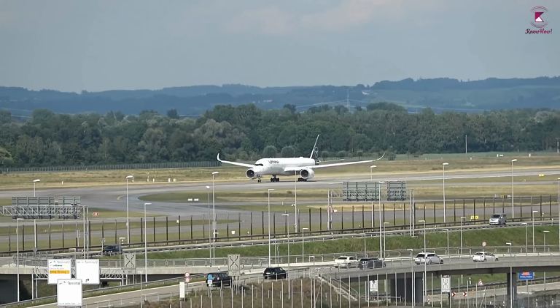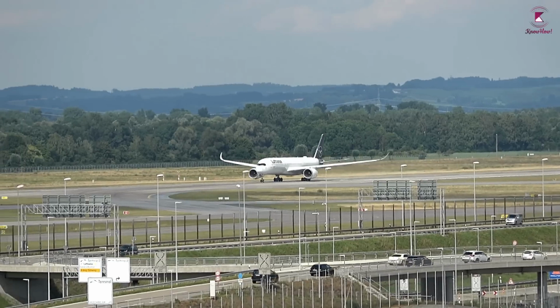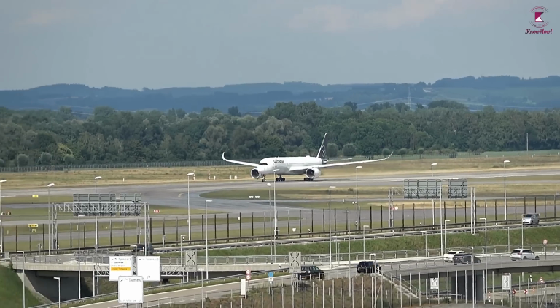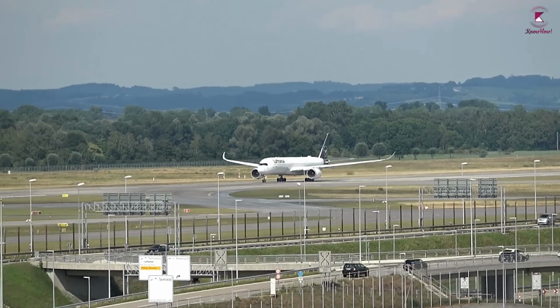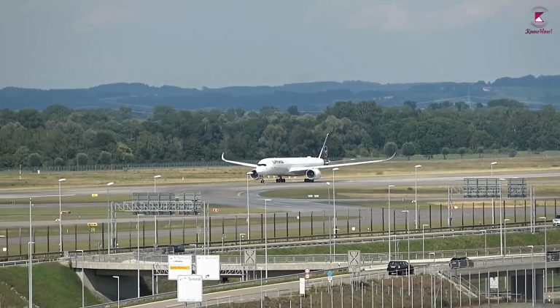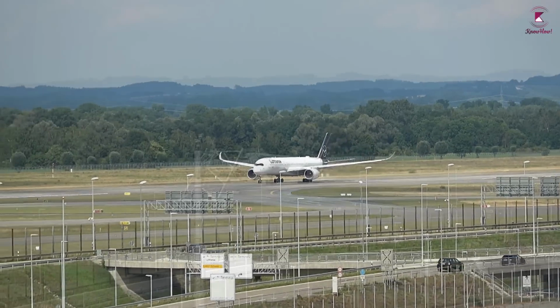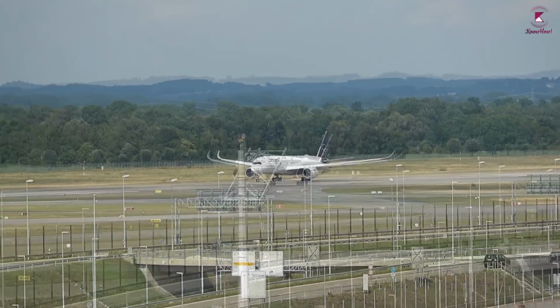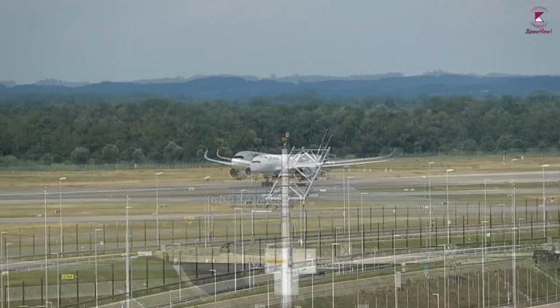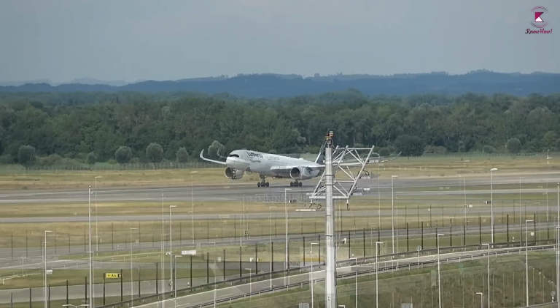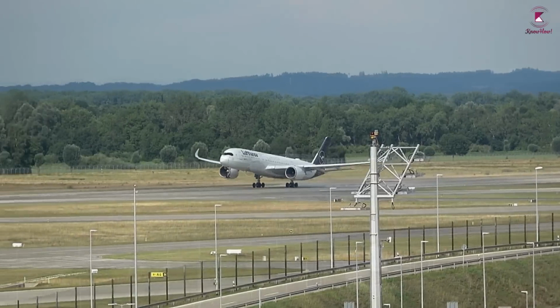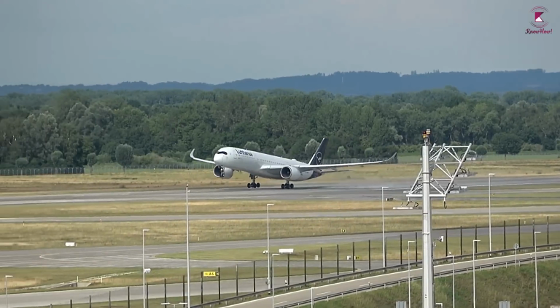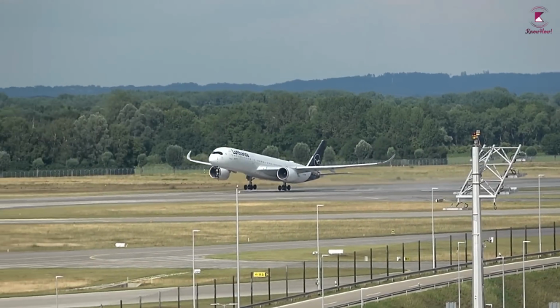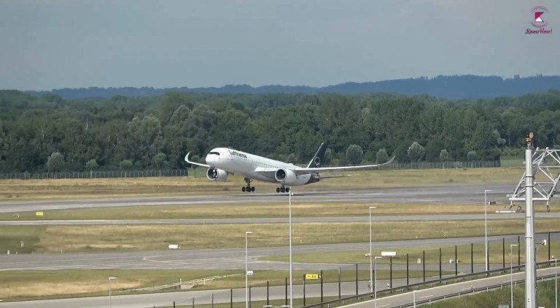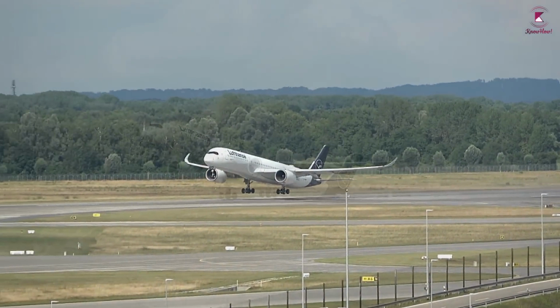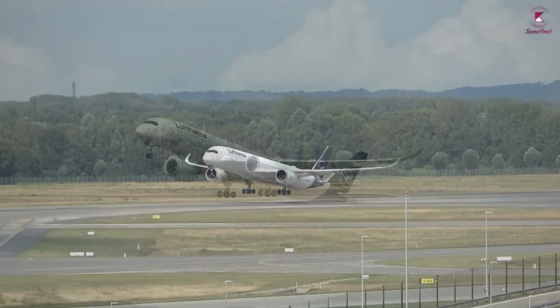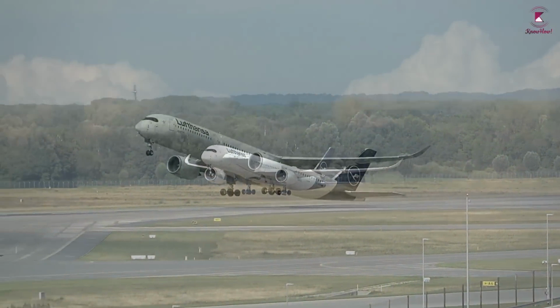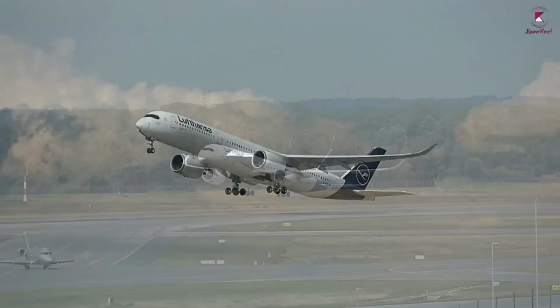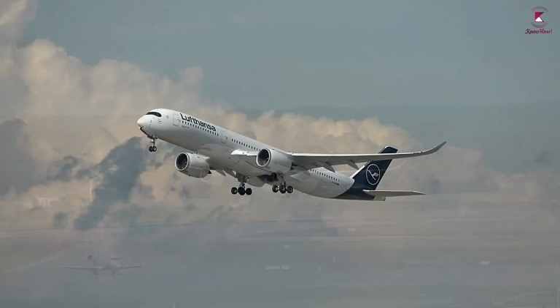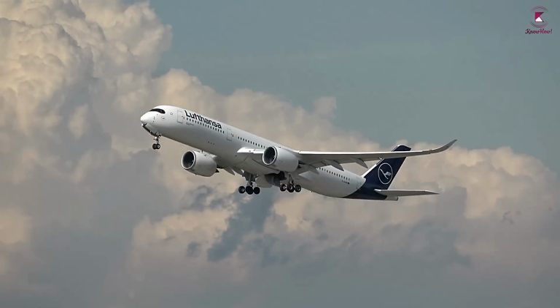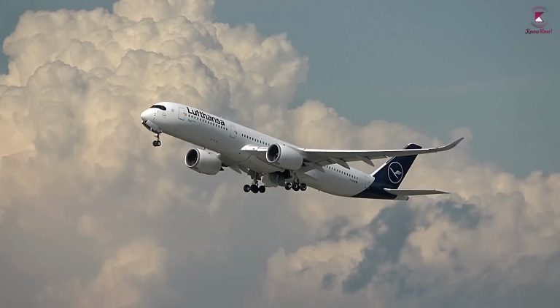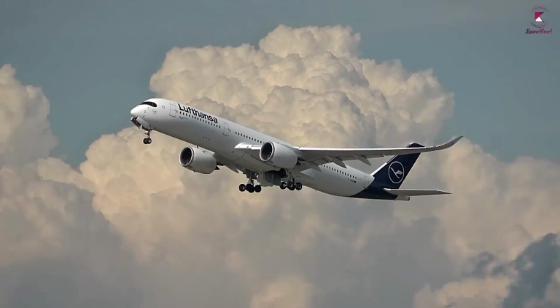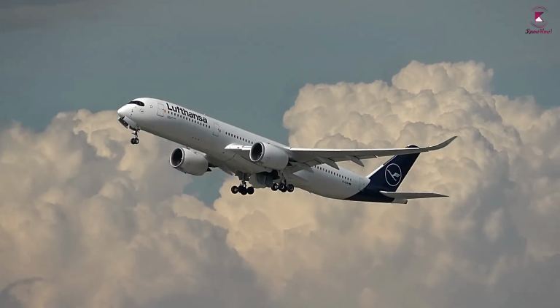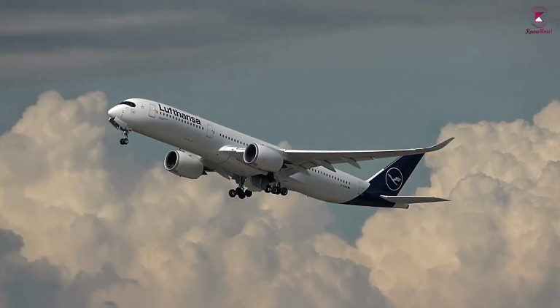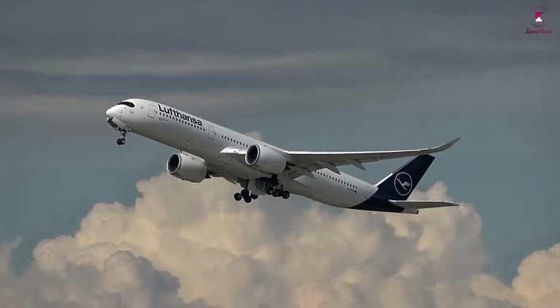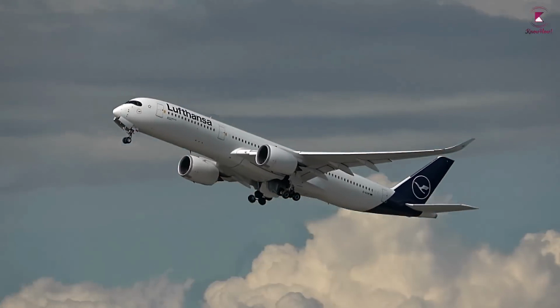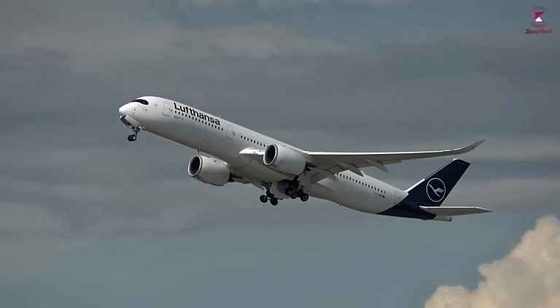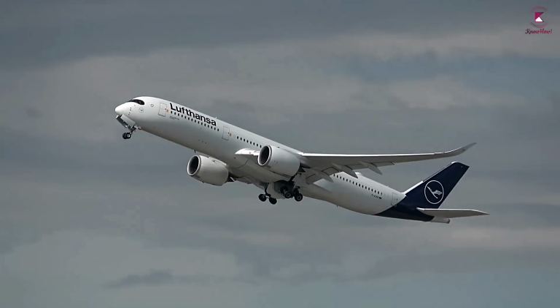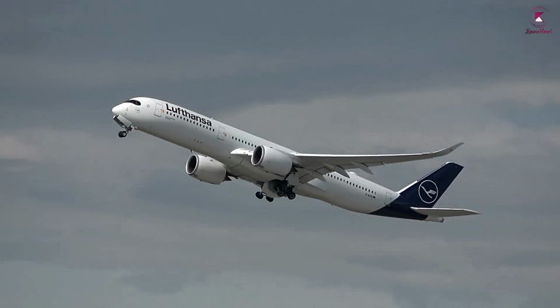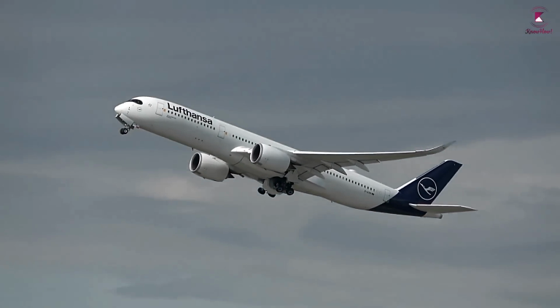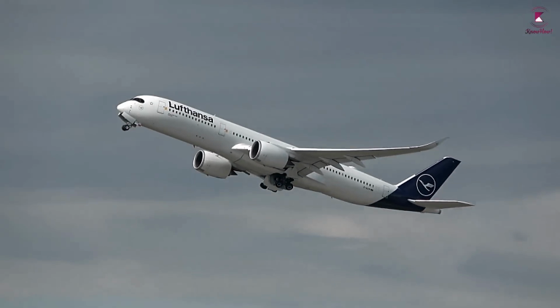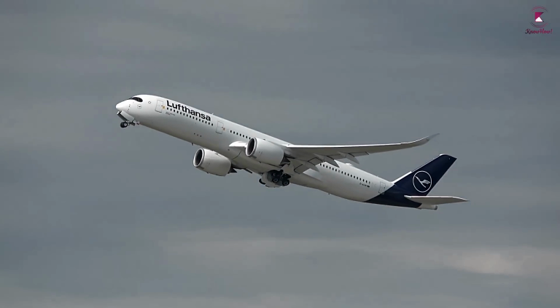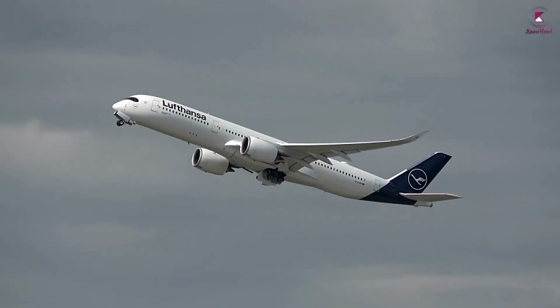We take for granted how easily a plane weighing over half a million pounds lifts off the ground with such ease. How does it happen? The answer is simple: it's engines.